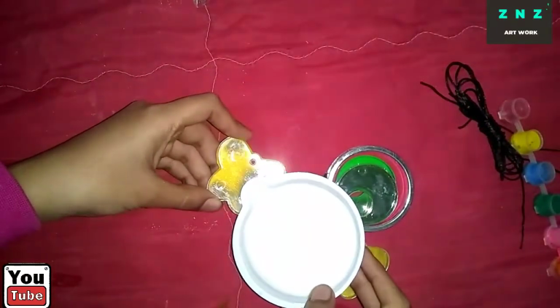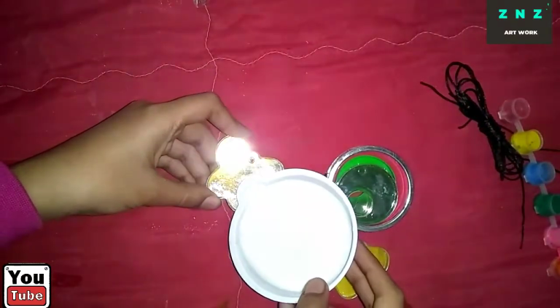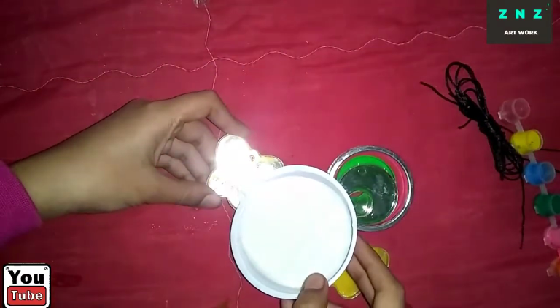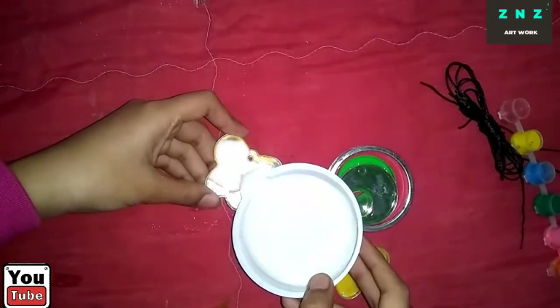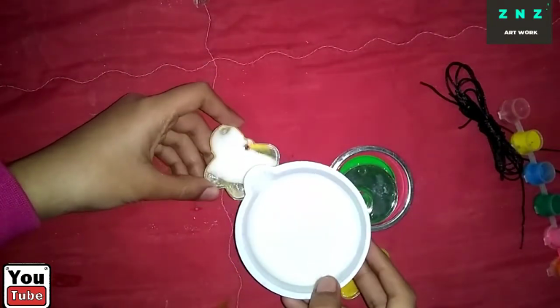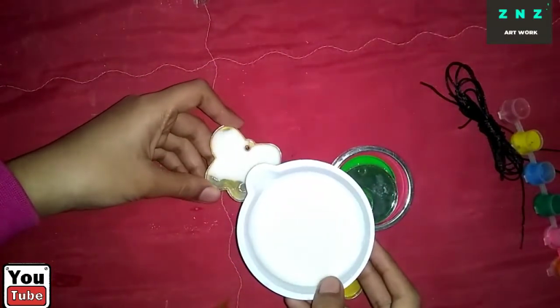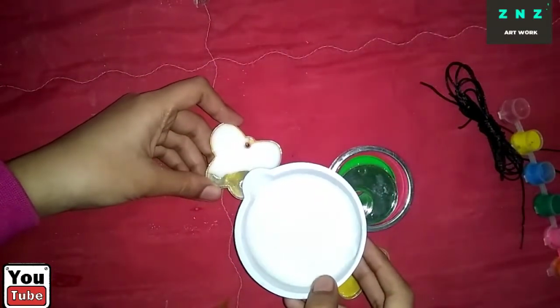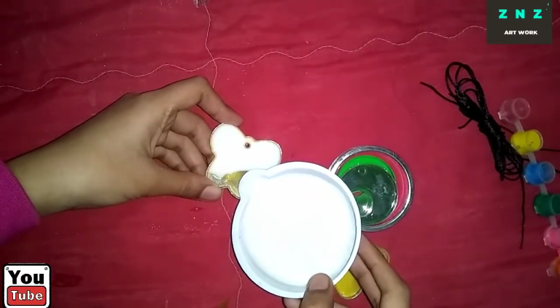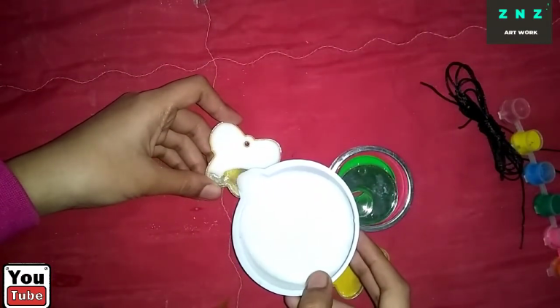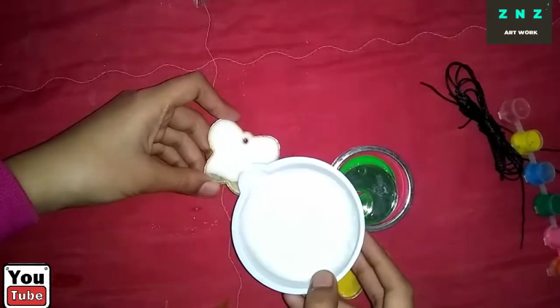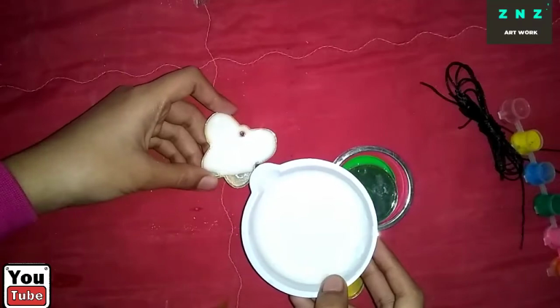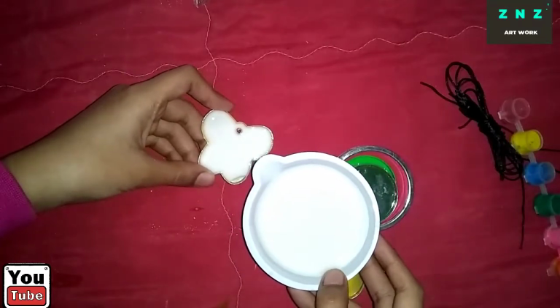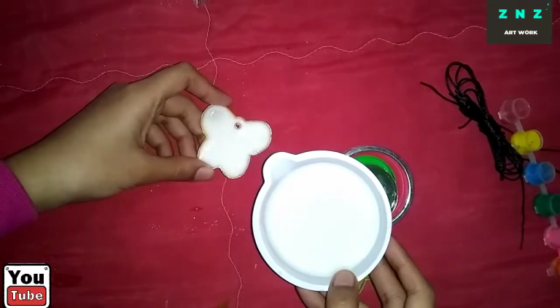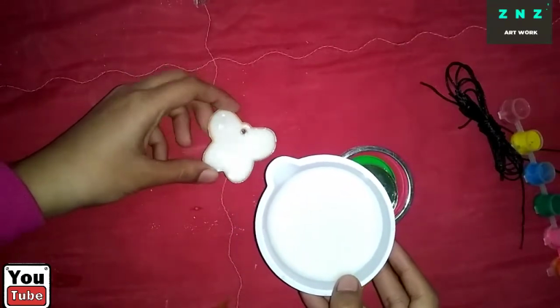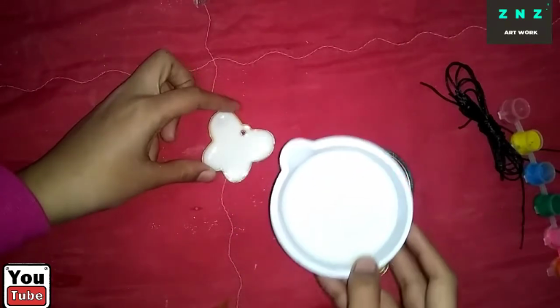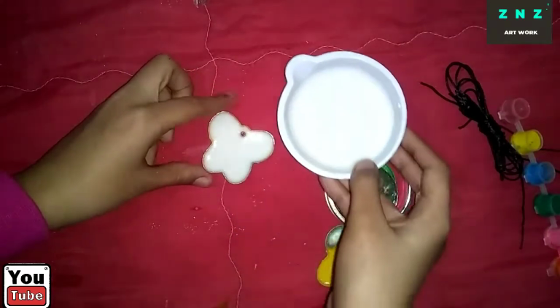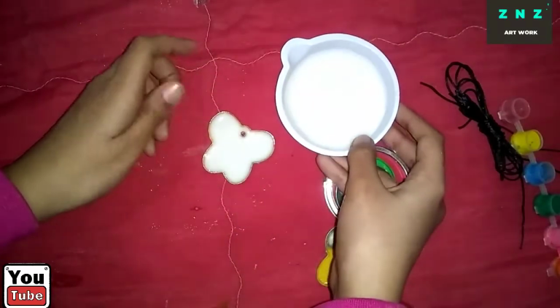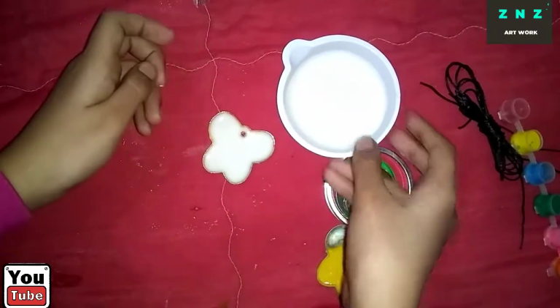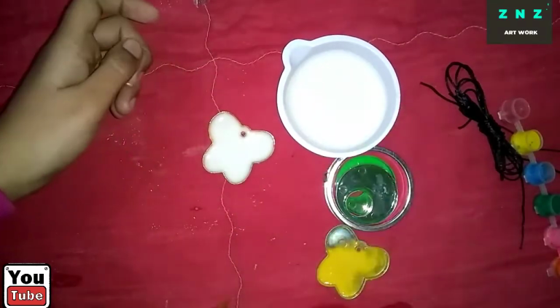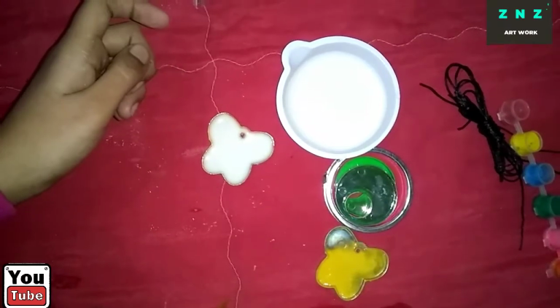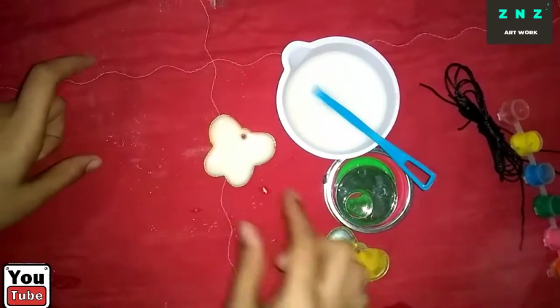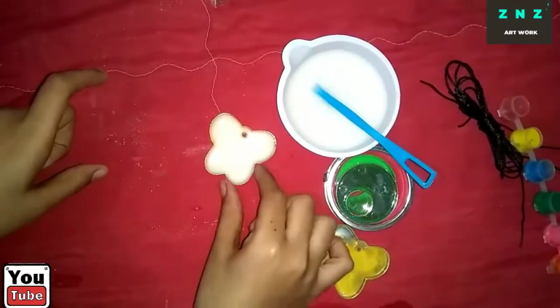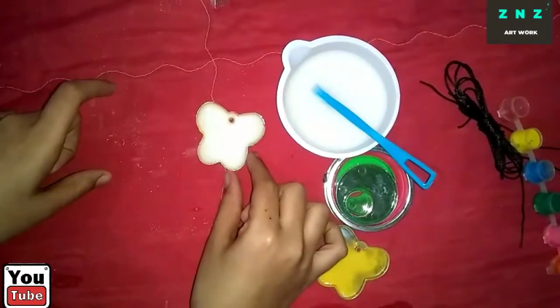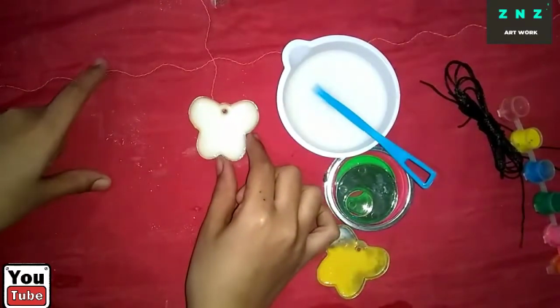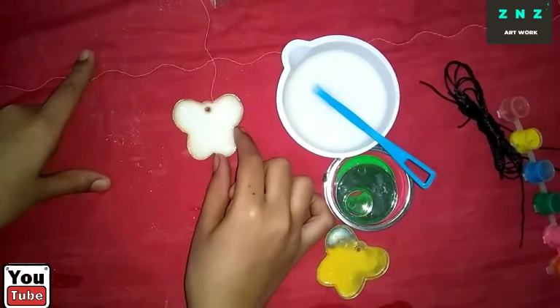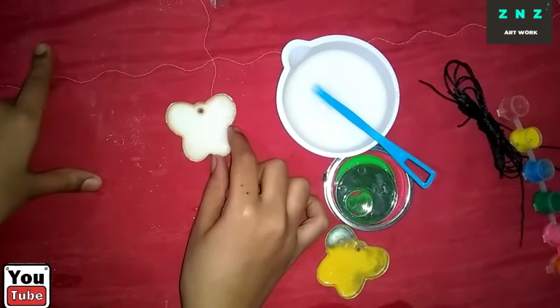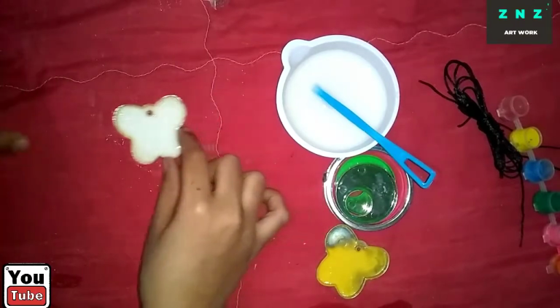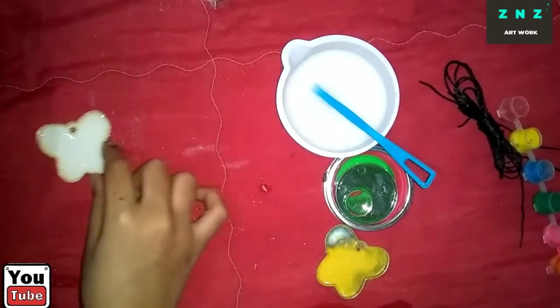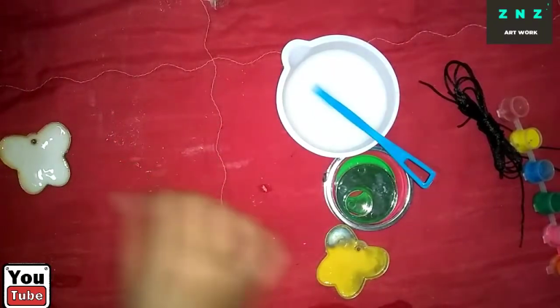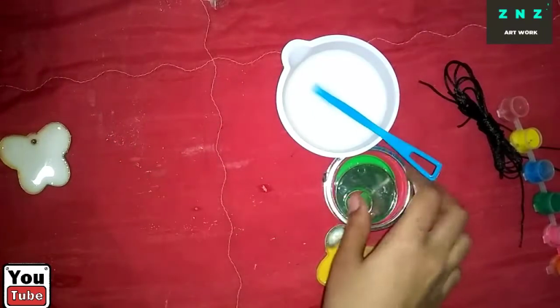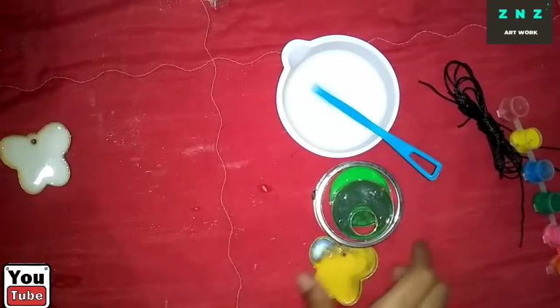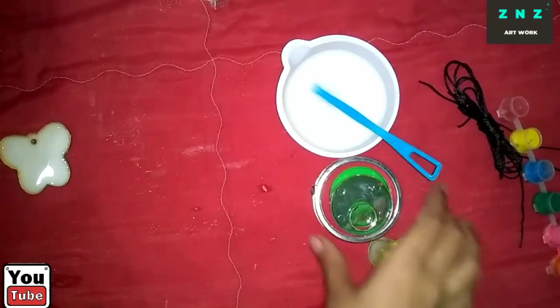Now add more plaster to make it more thick and coarse. Let's put the mixture in the mold — we have a butterfly mold. Let's set it and let it dry.